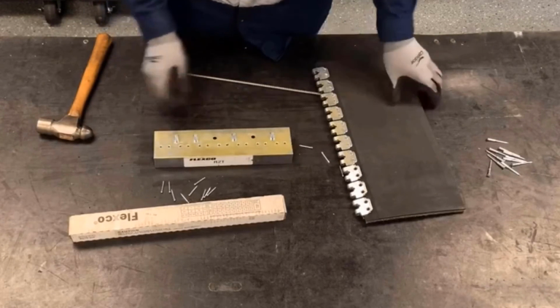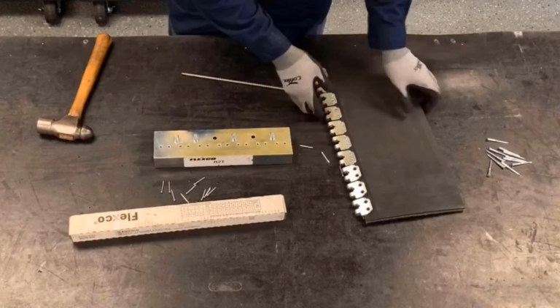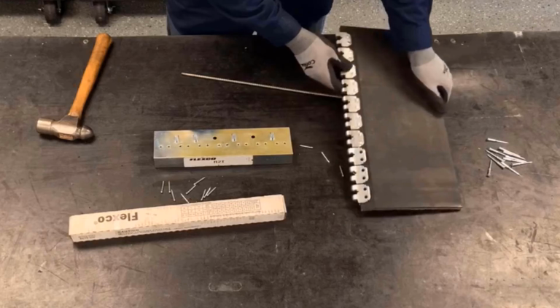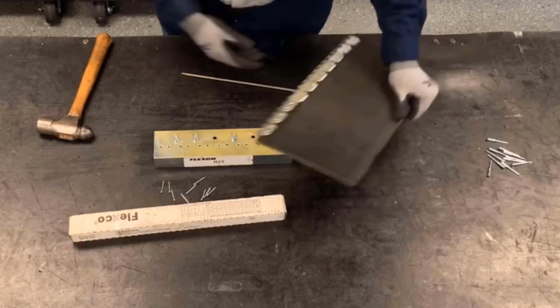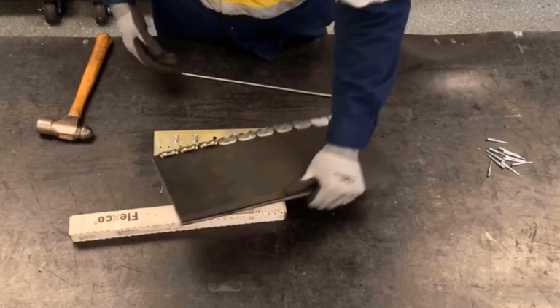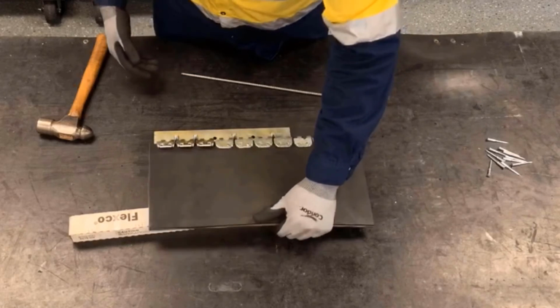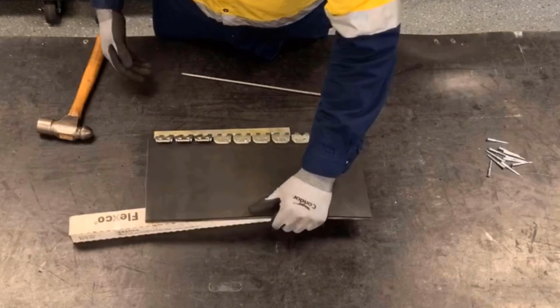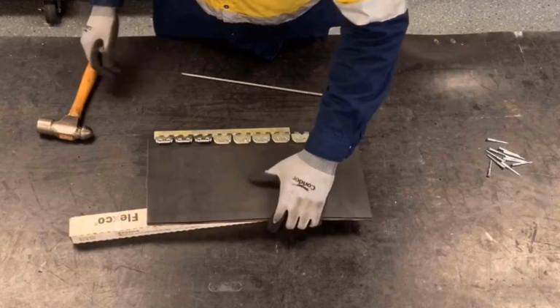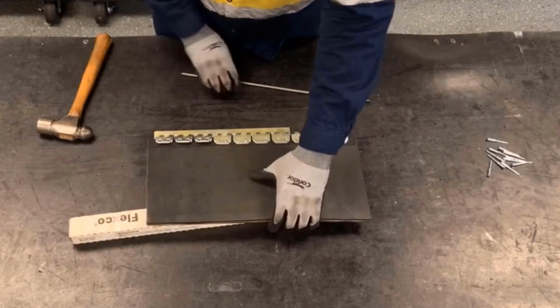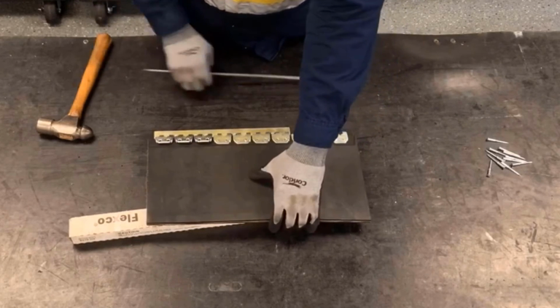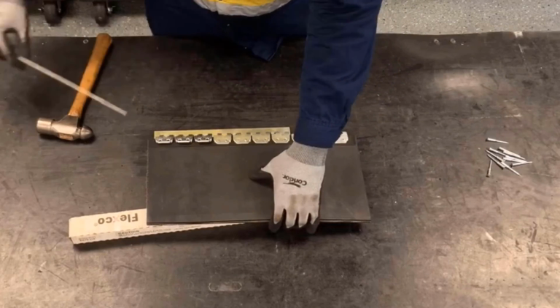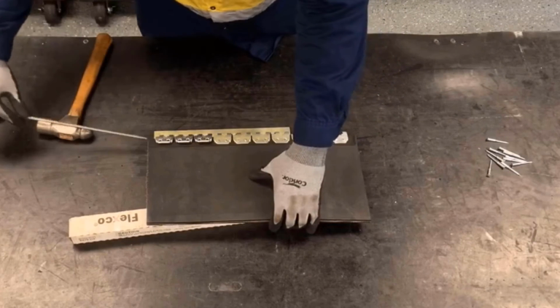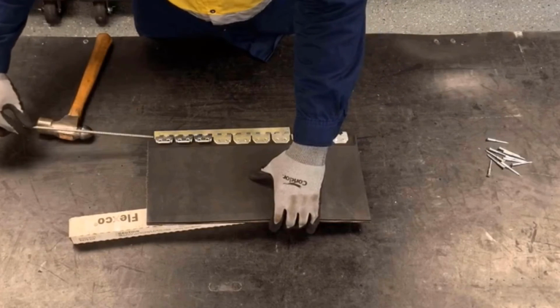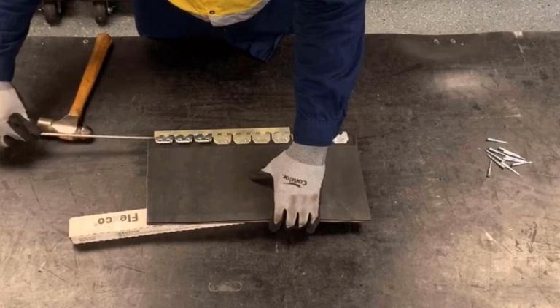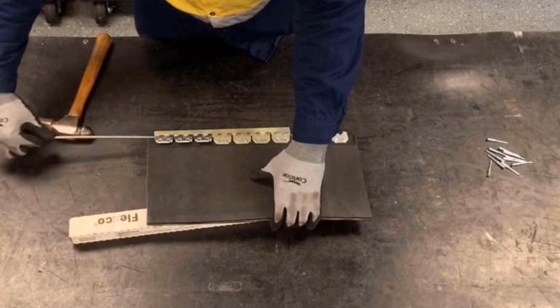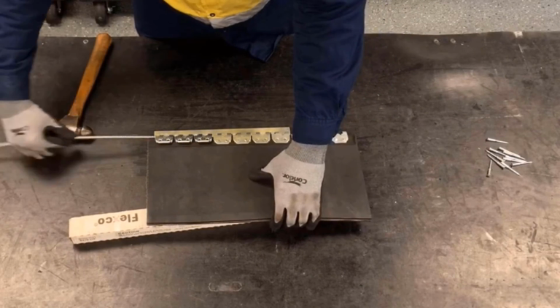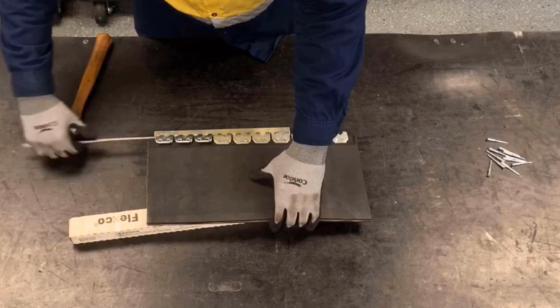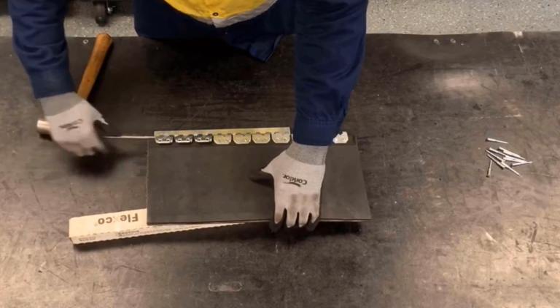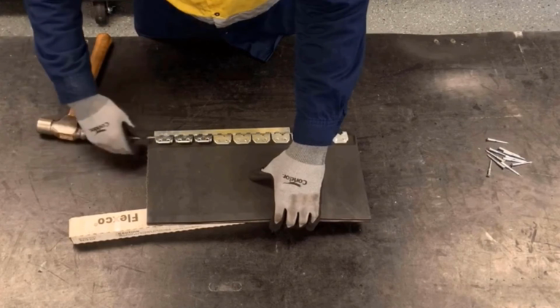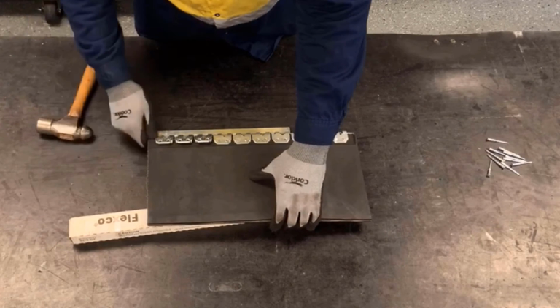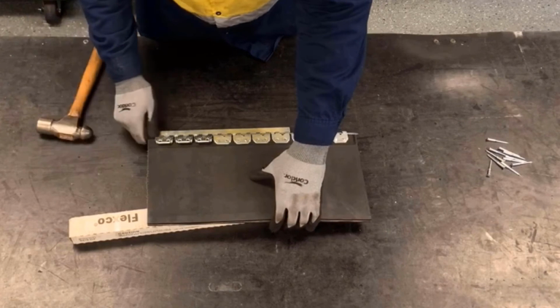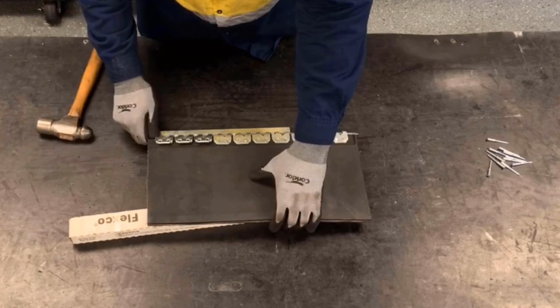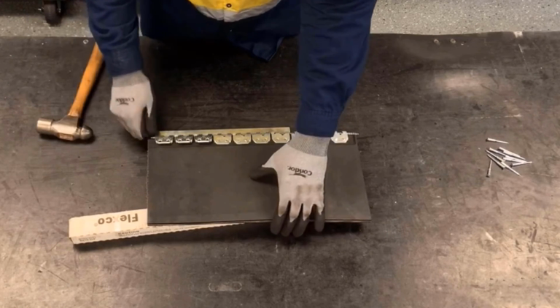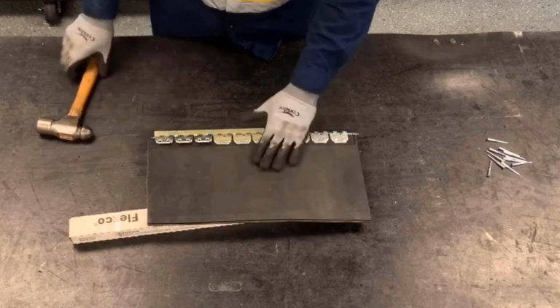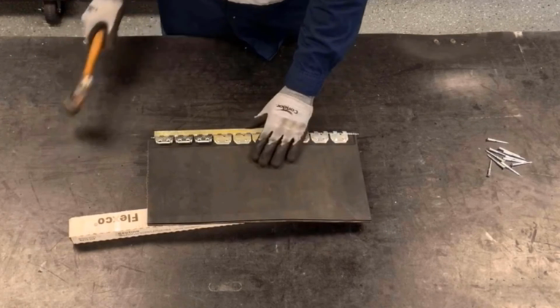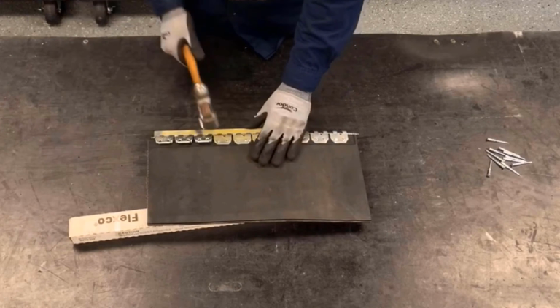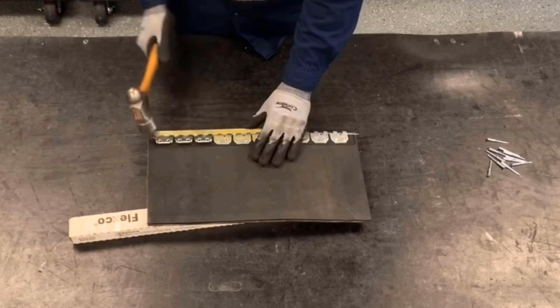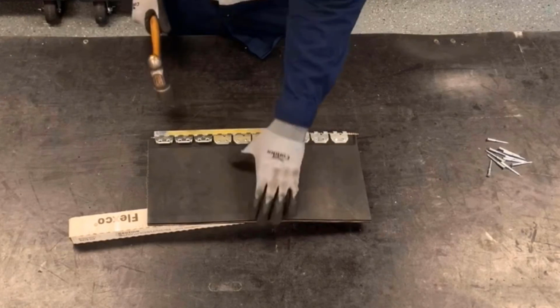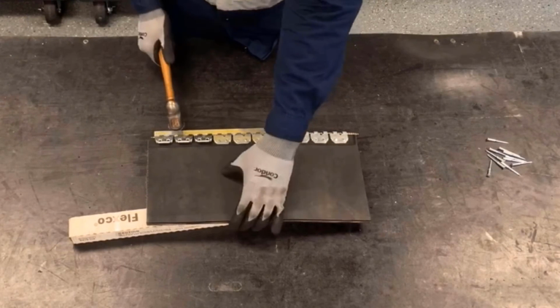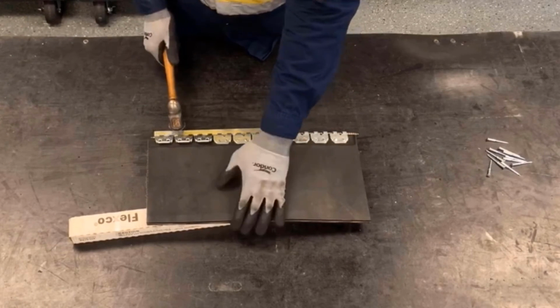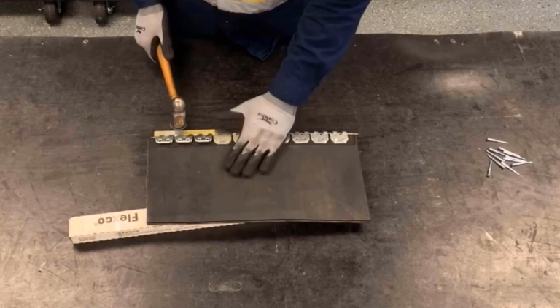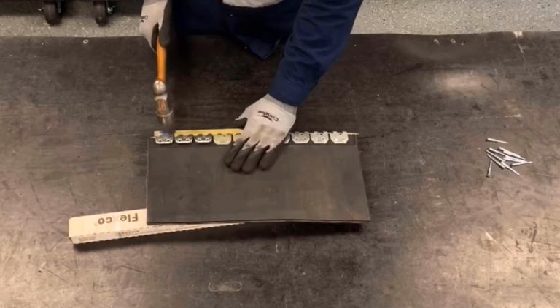Now we'll locate the belt and fasteners back in, sliding the hinge pin in, and we'll preset the final plates.